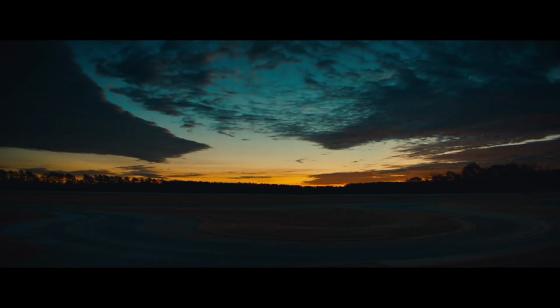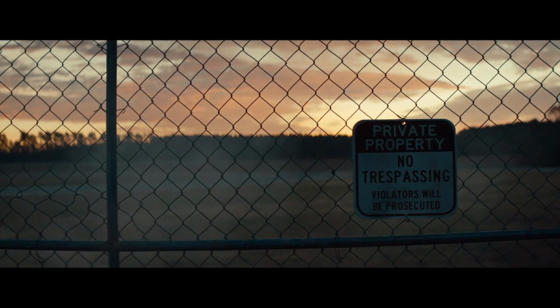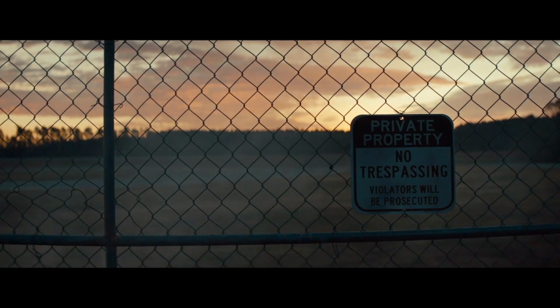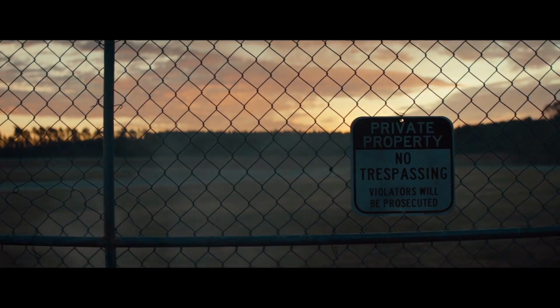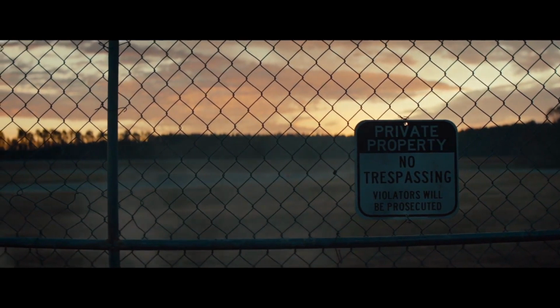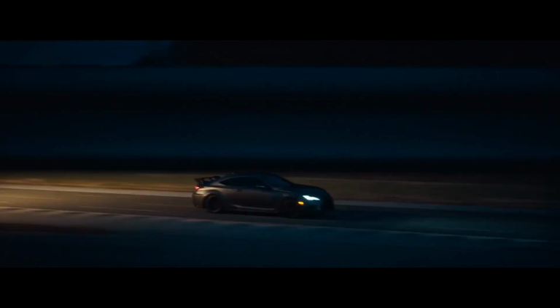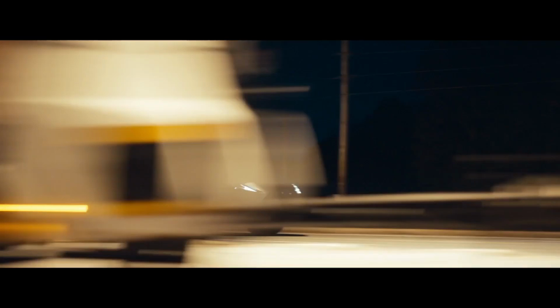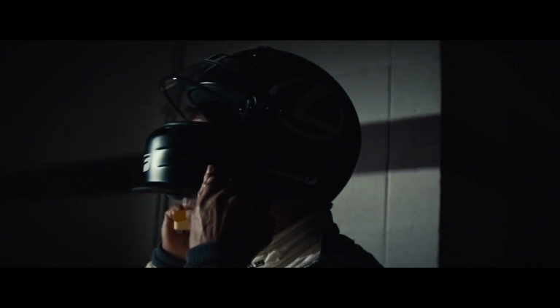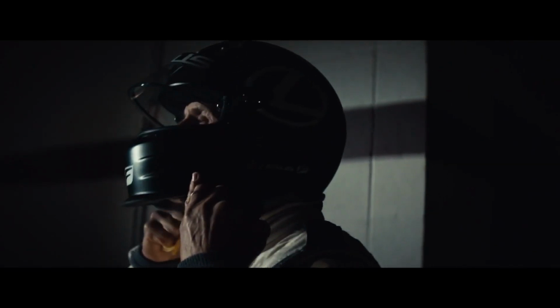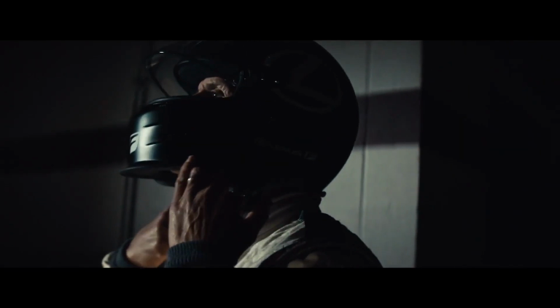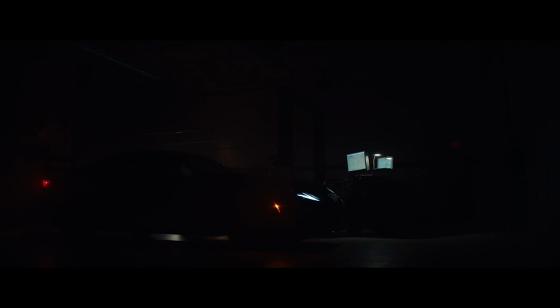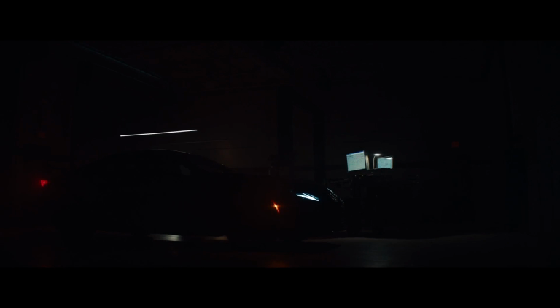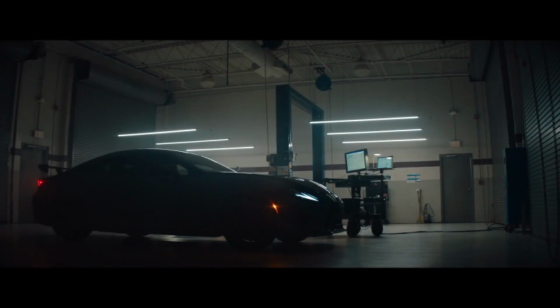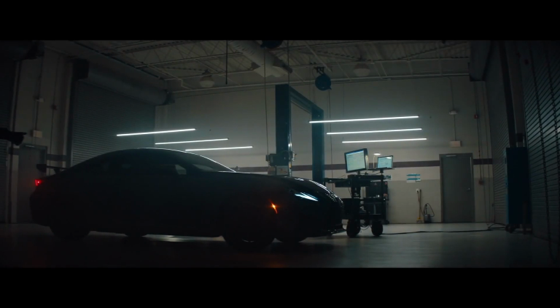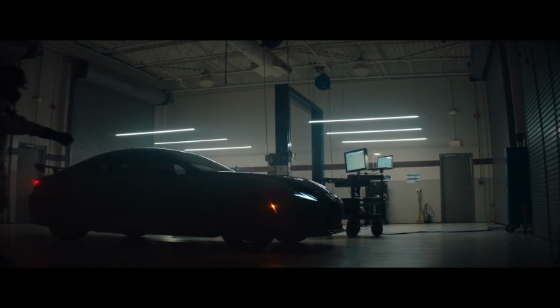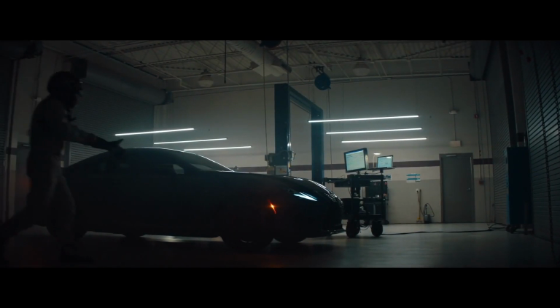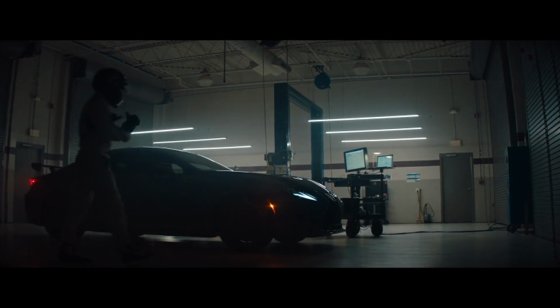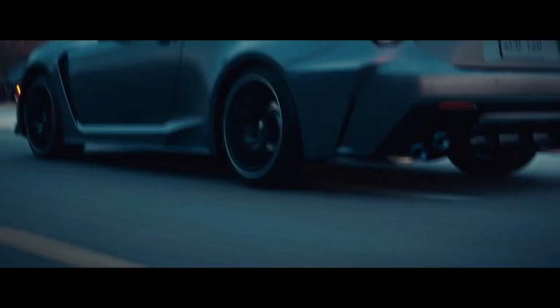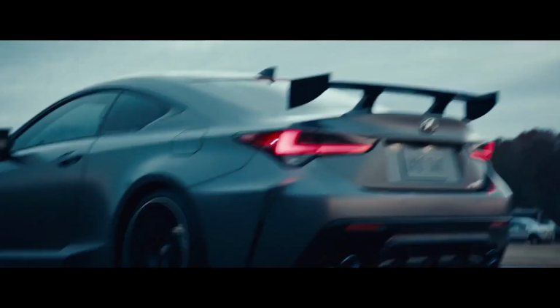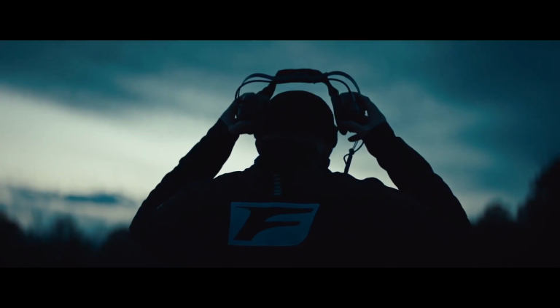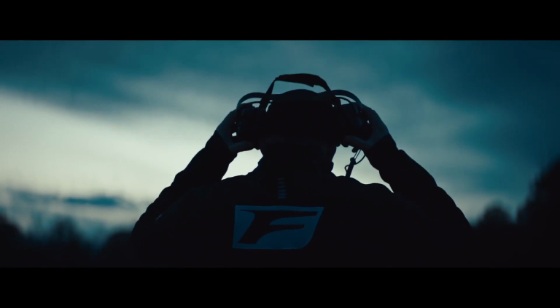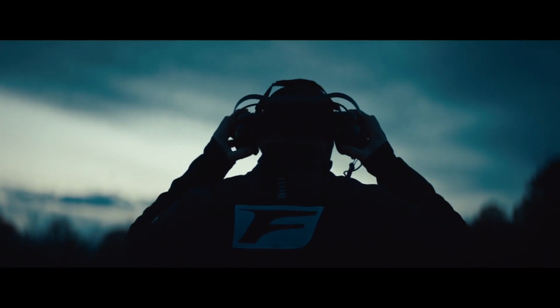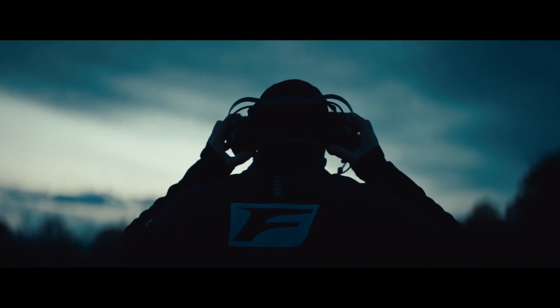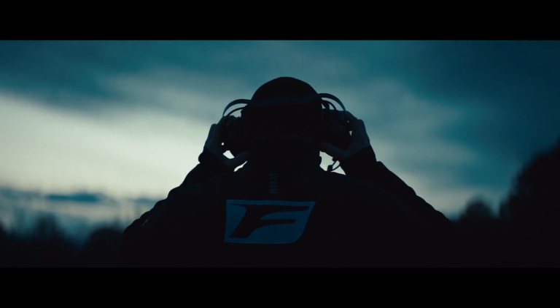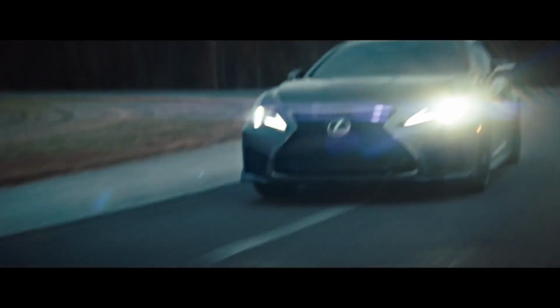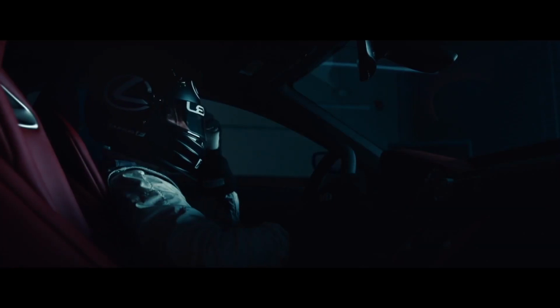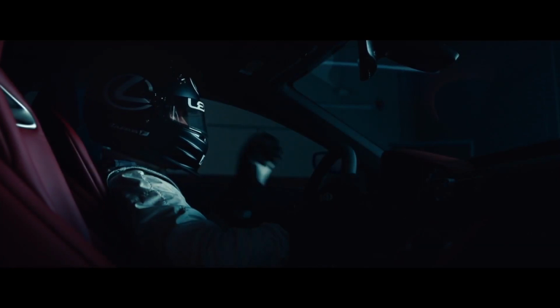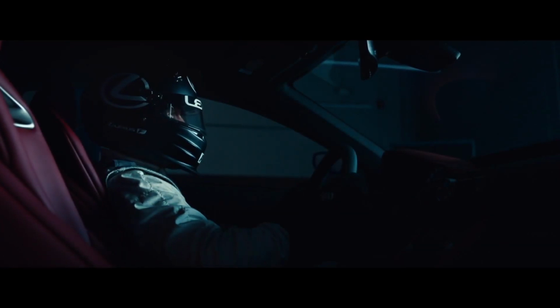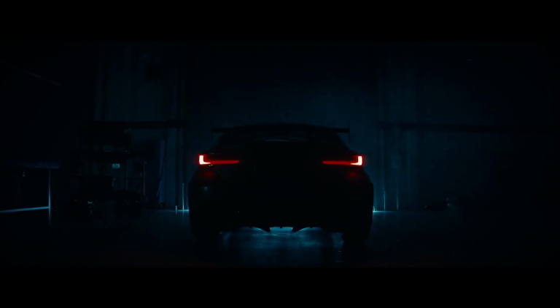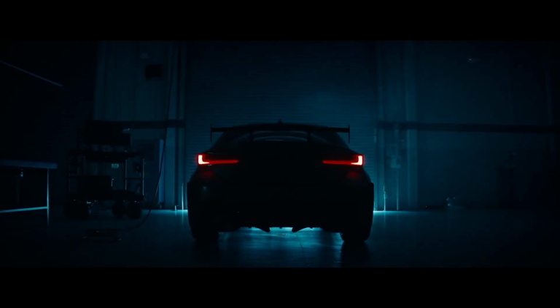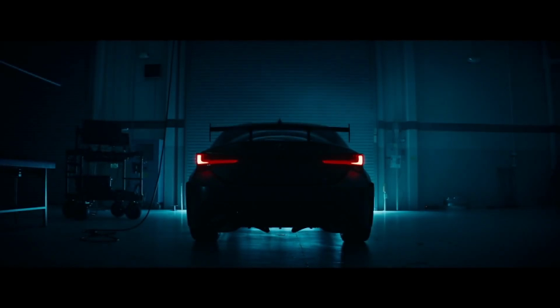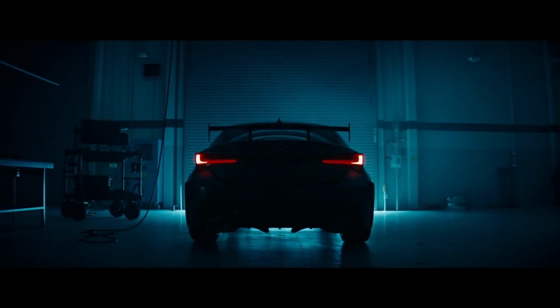How do you leap ahead? Develop launch control. Increase final drive ratio. Engineer lightweight titanium exhaust.